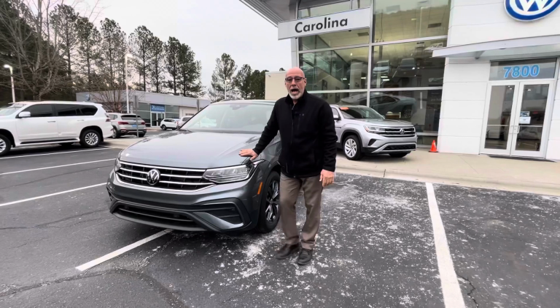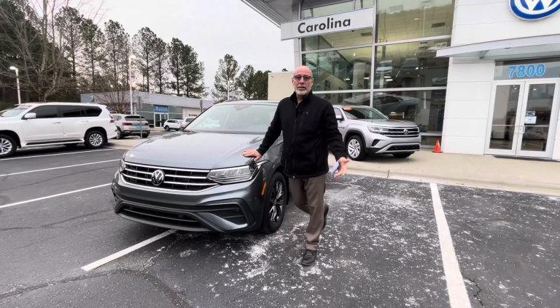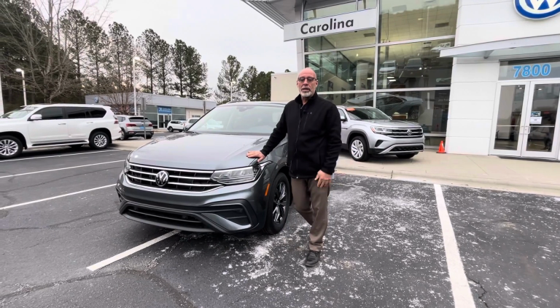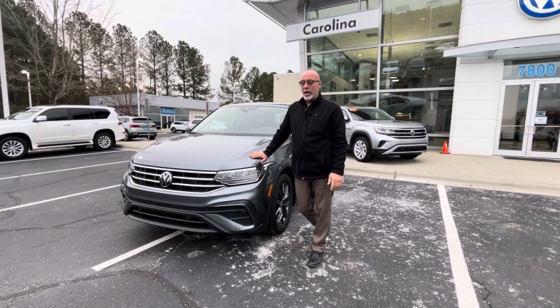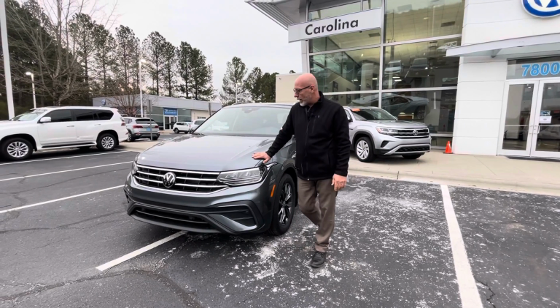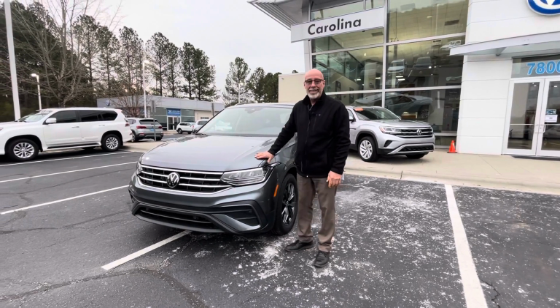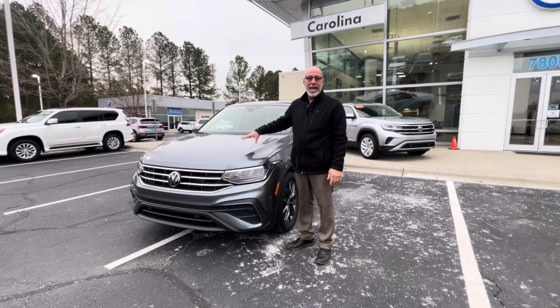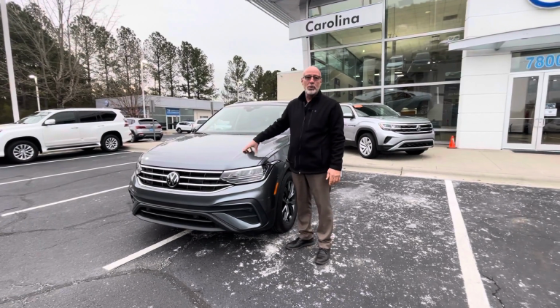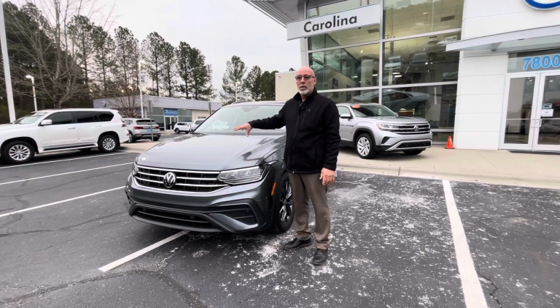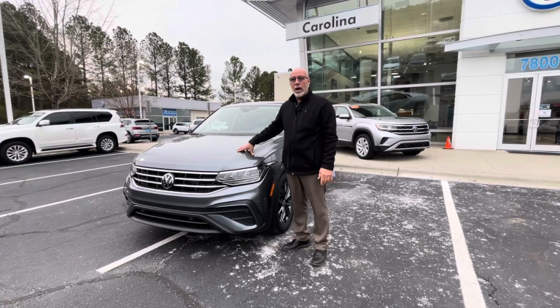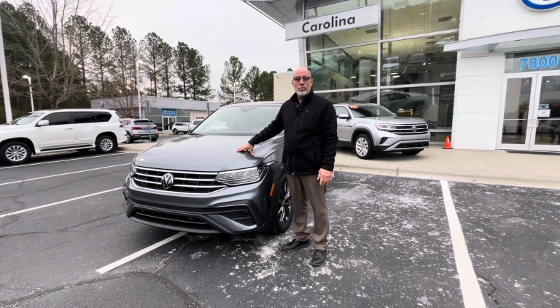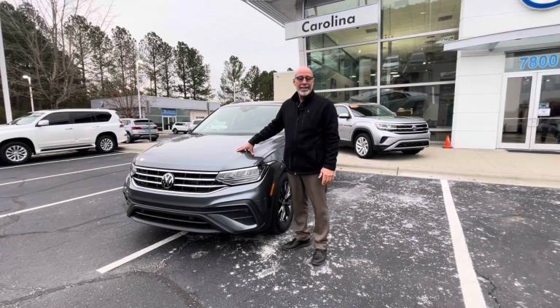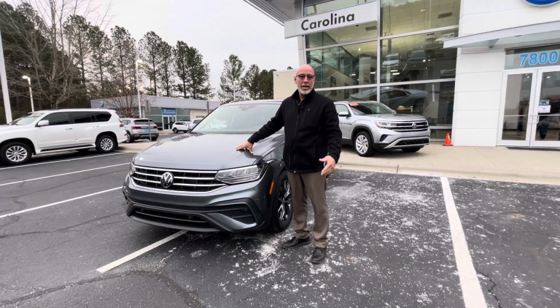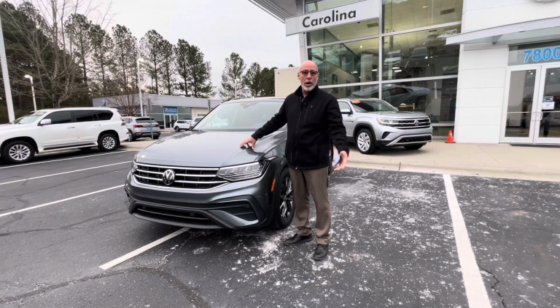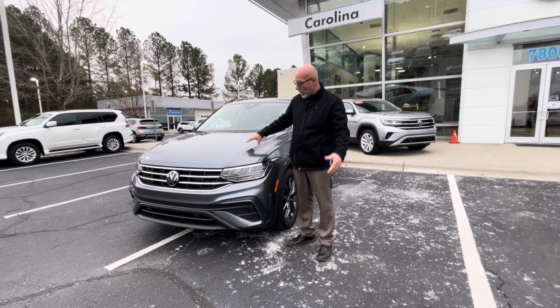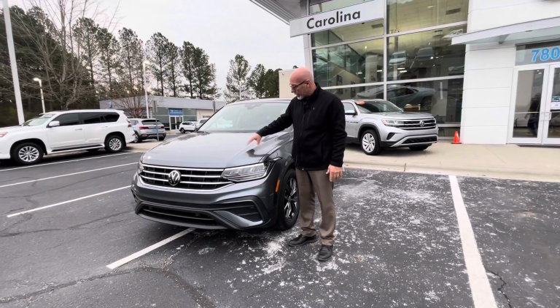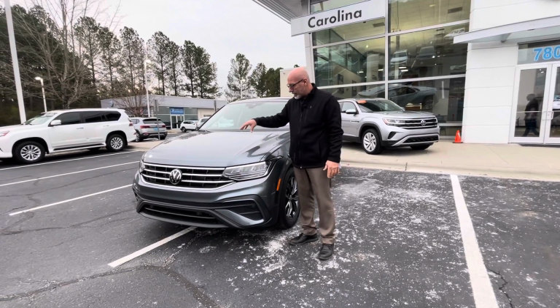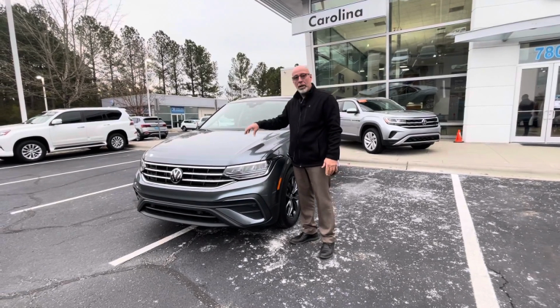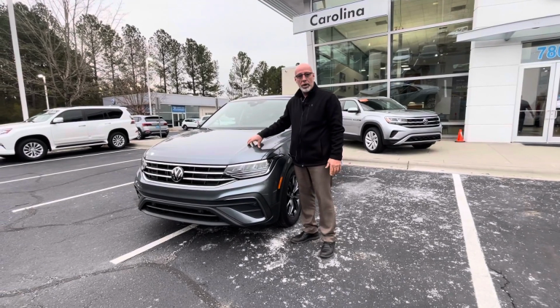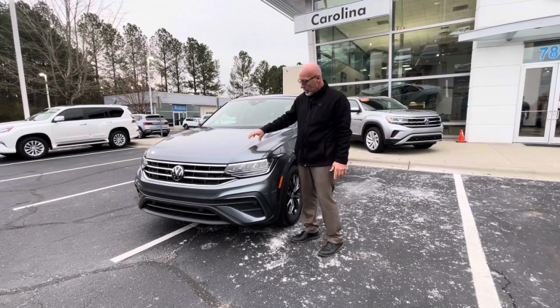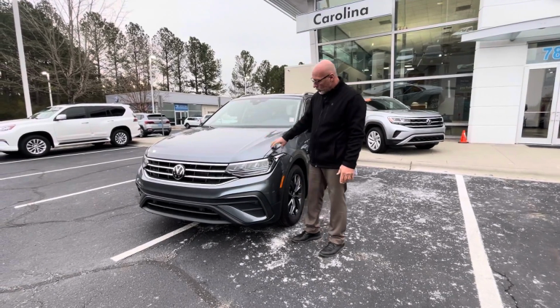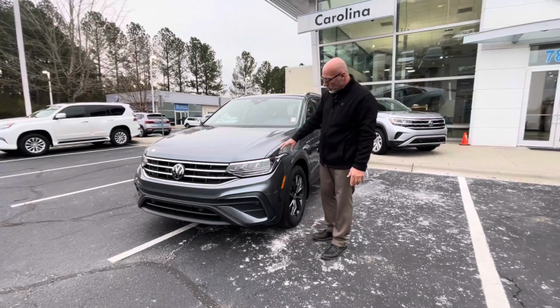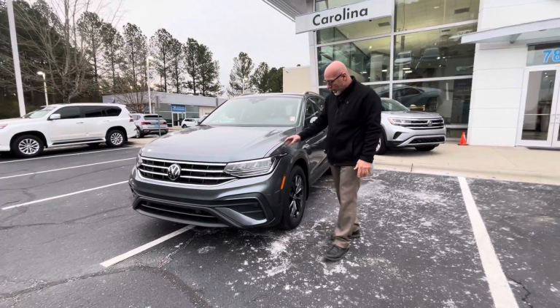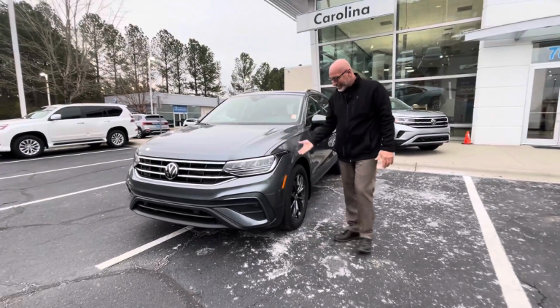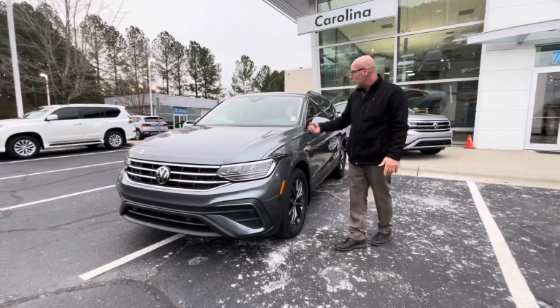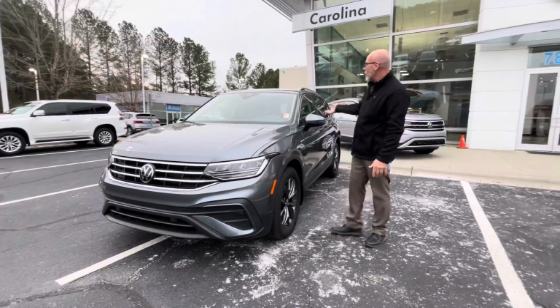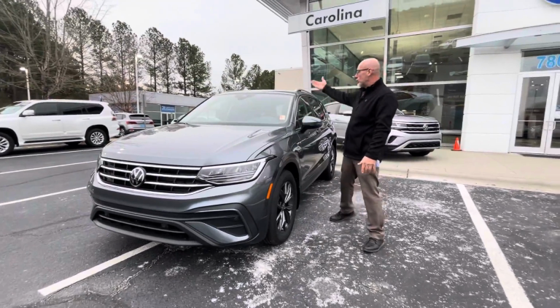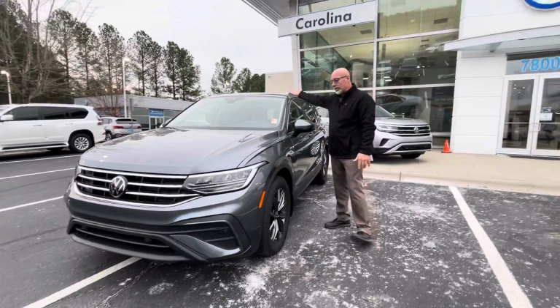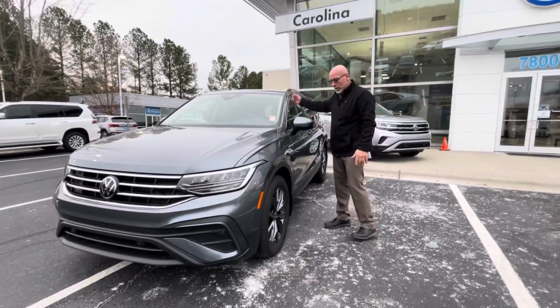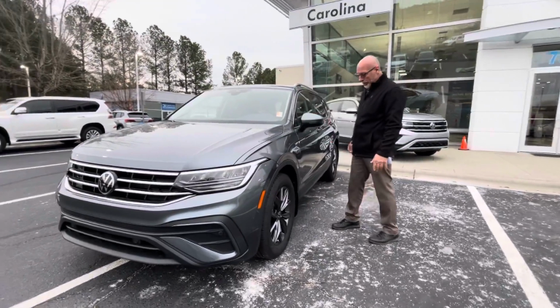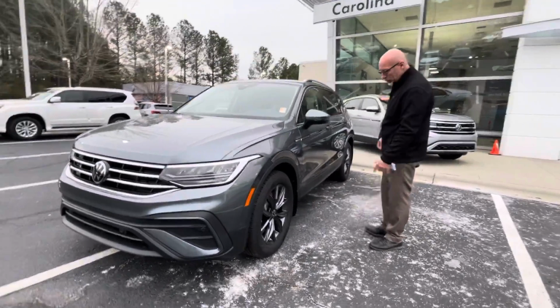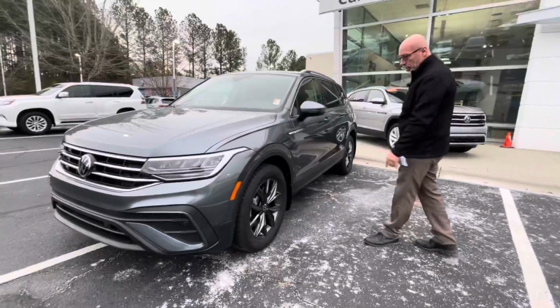Hi Clark, this is Craig at Carolina Volkswagen, and this is the actual Tiguan that you put the internet inquiry about. This is a Platinum Gray 2022 Tiguan SE 4Motion with the panoramic sunroof.